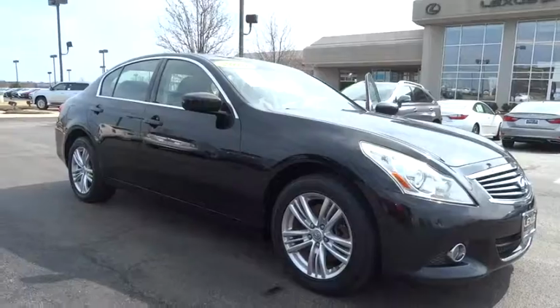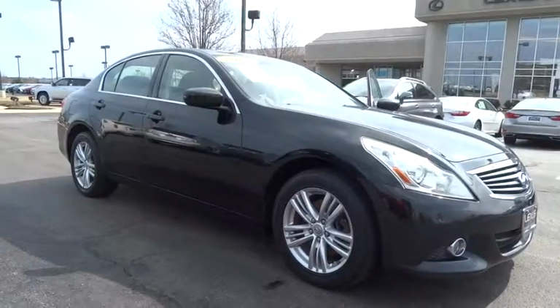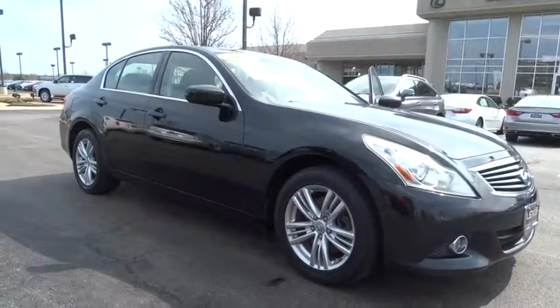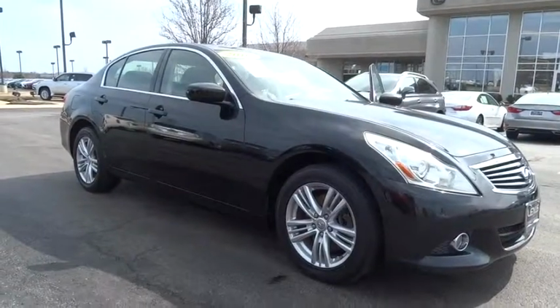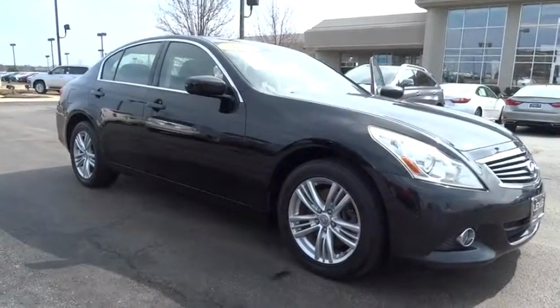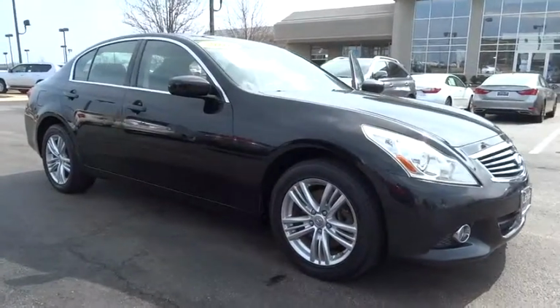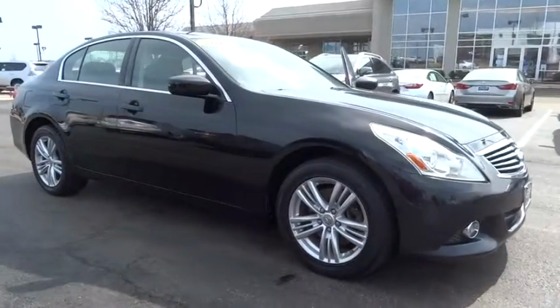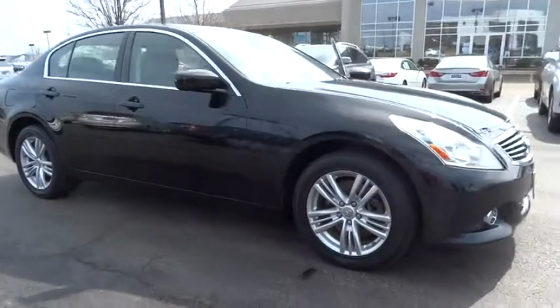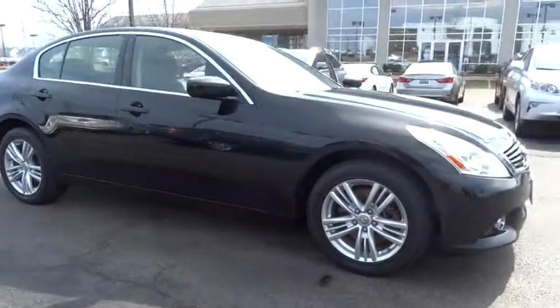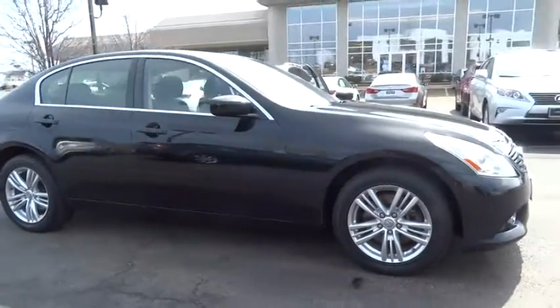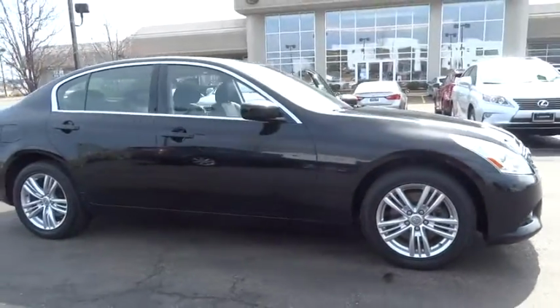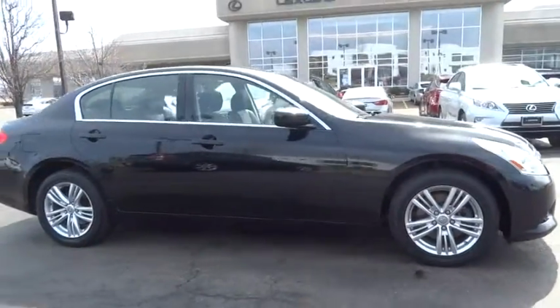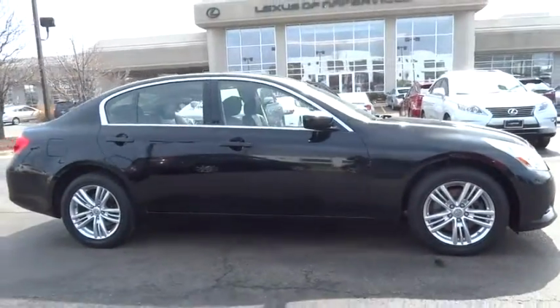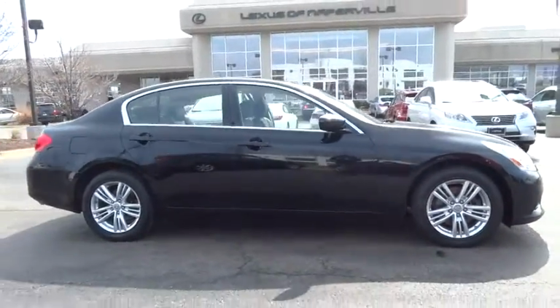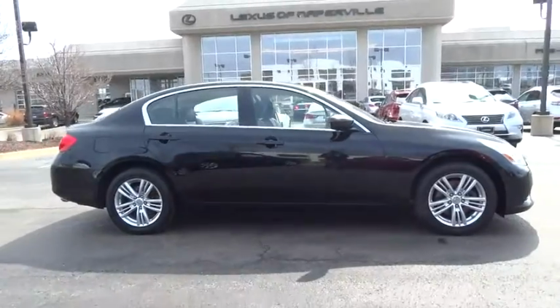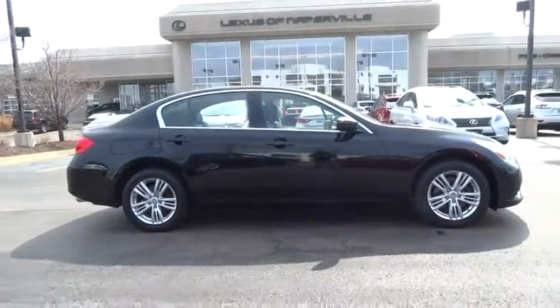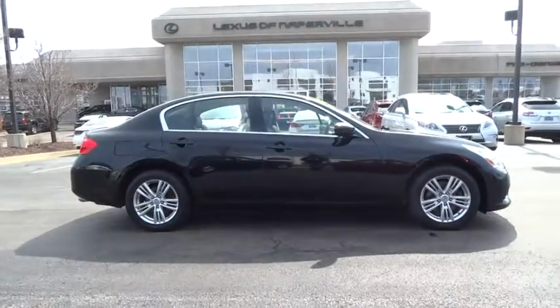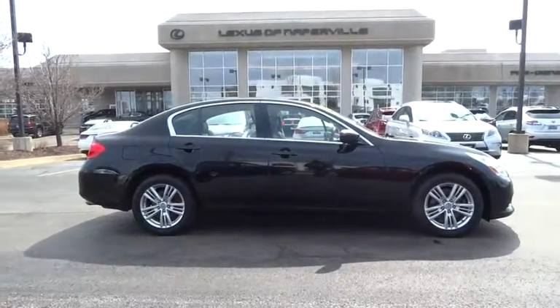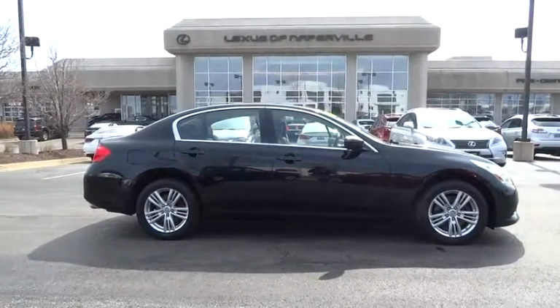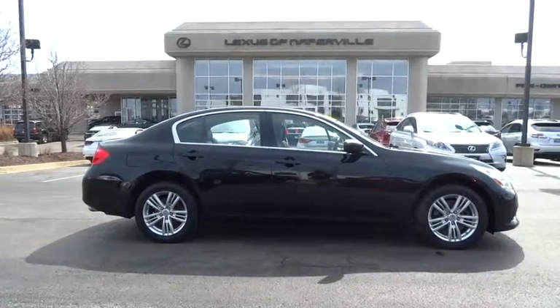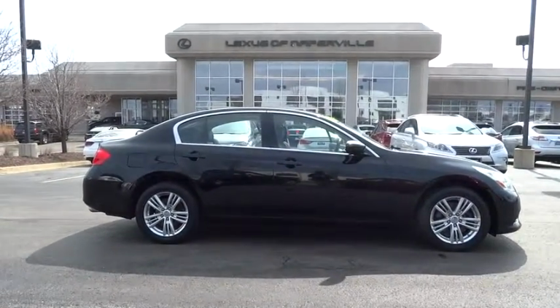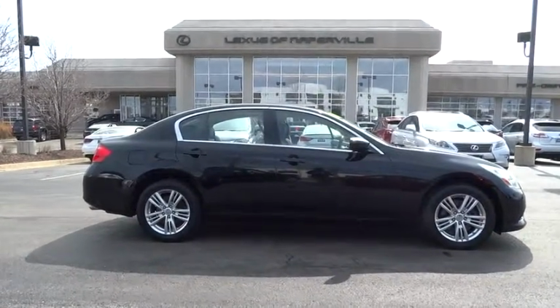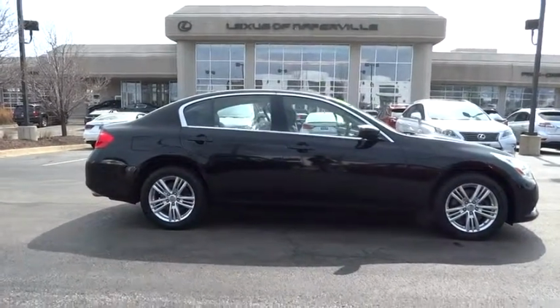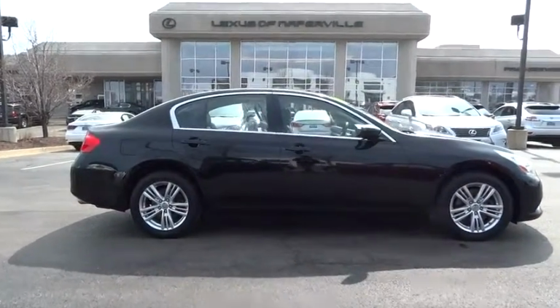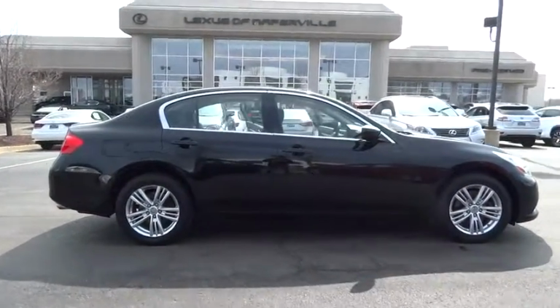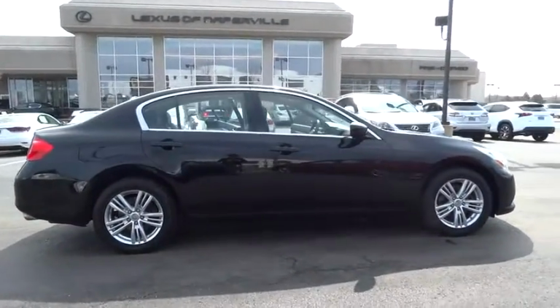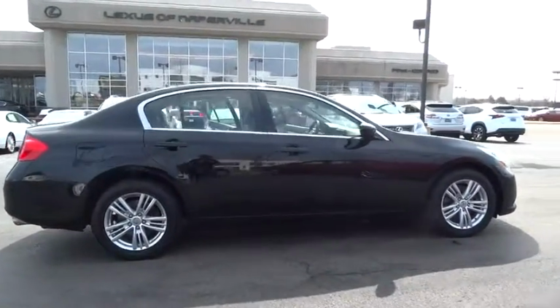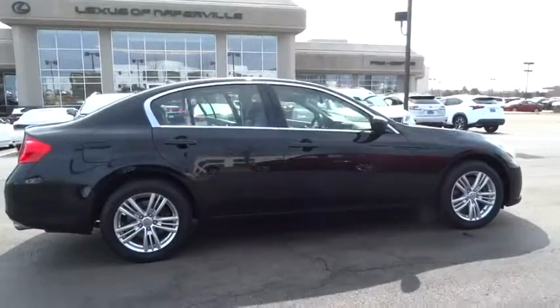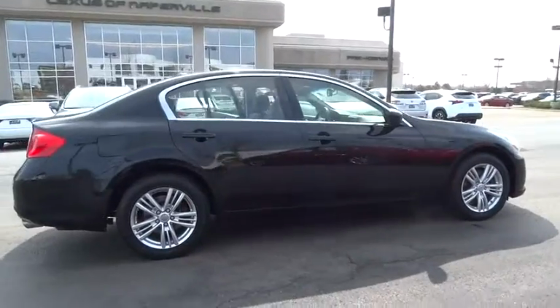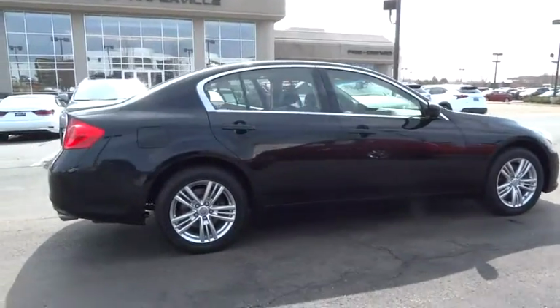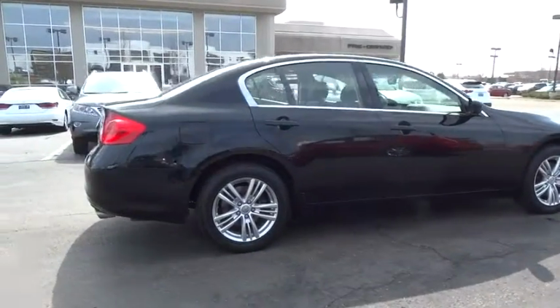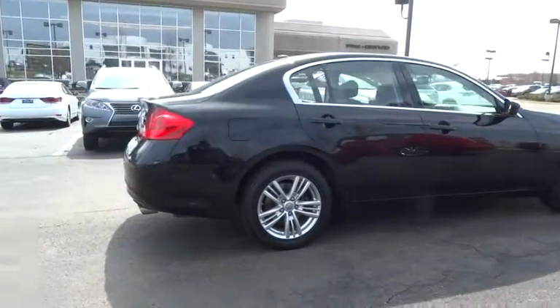The 2010 Infiniti G37. A deeper level of performance. A new level of exhilaration. The car is blistering quick, yet returns 21 miles per gallon overall.